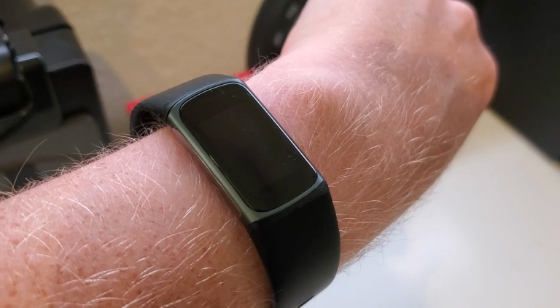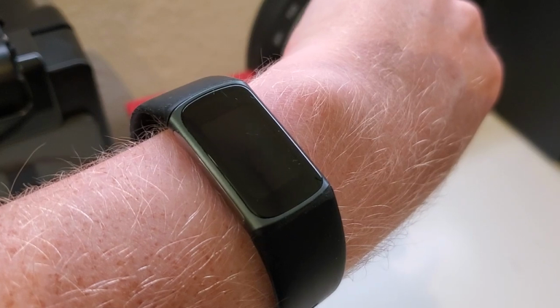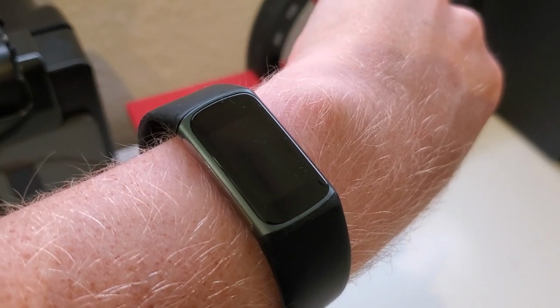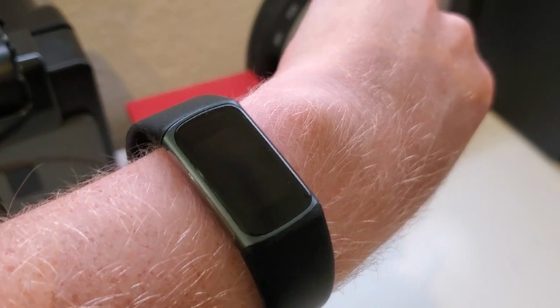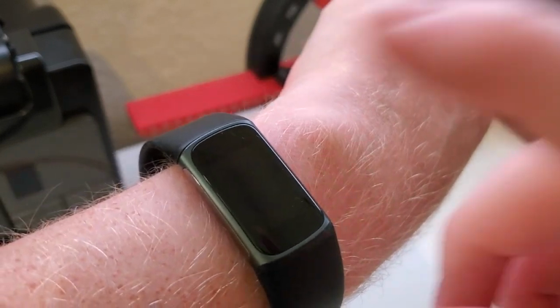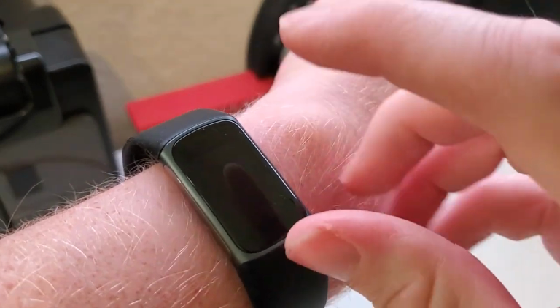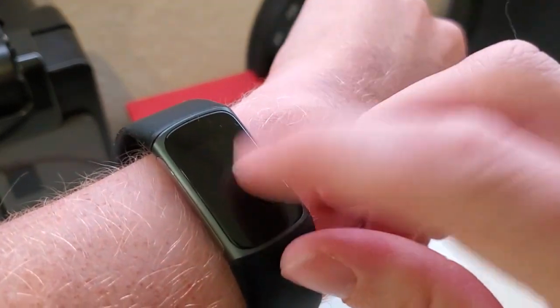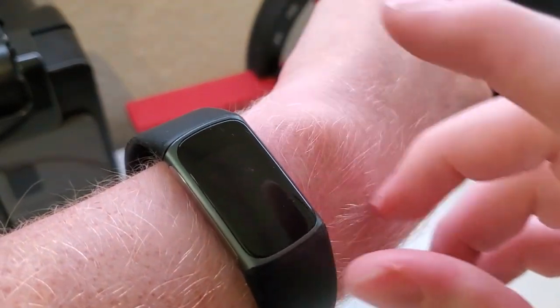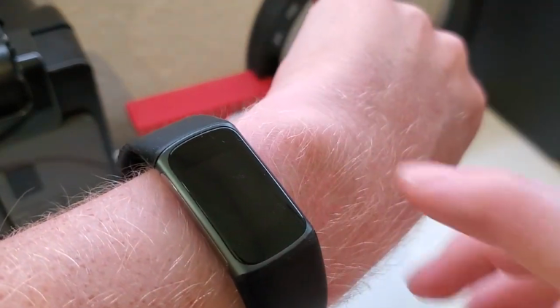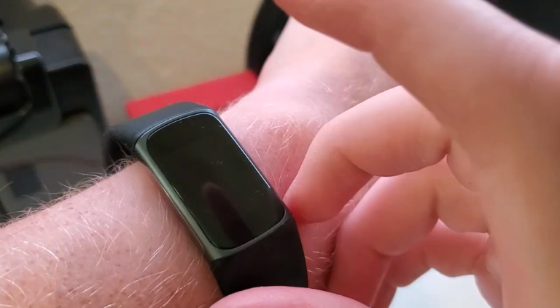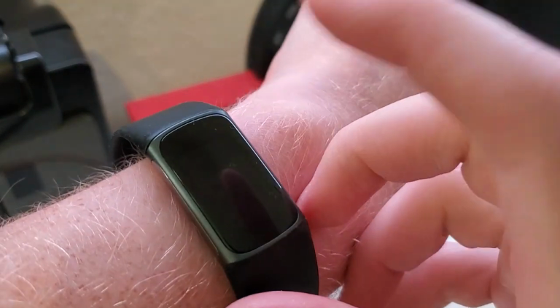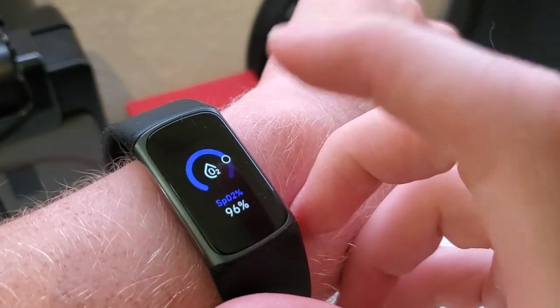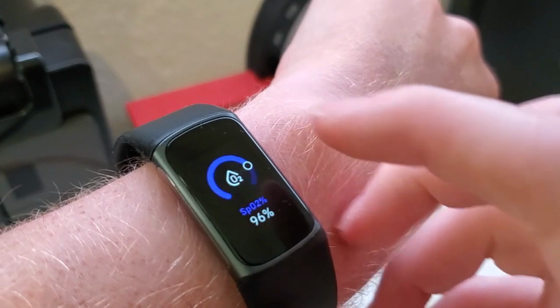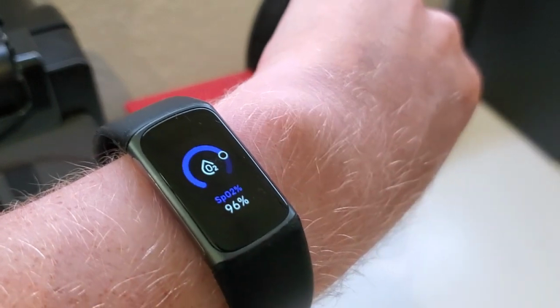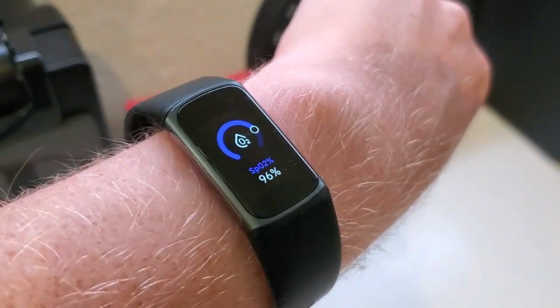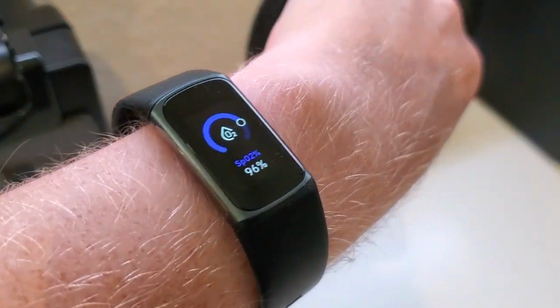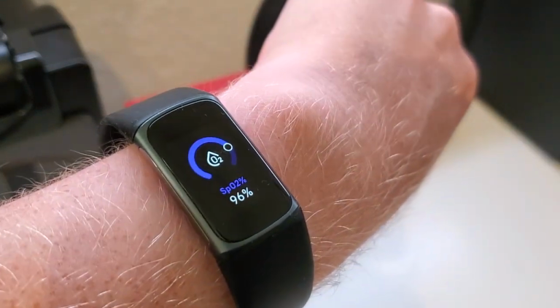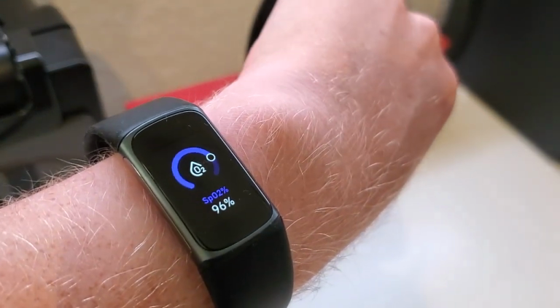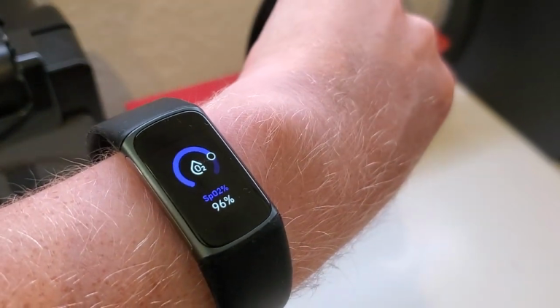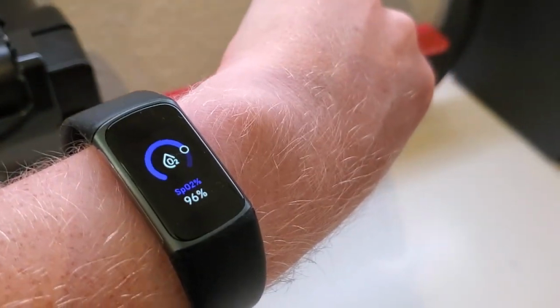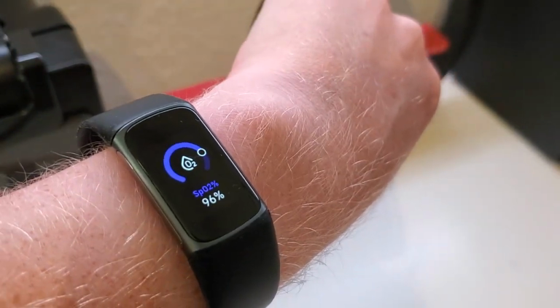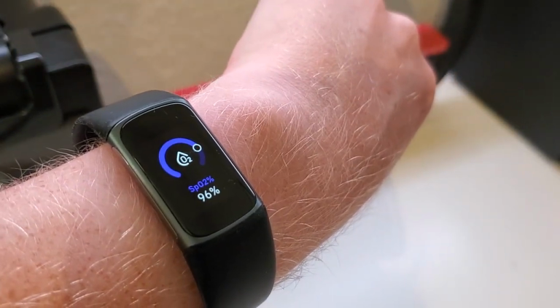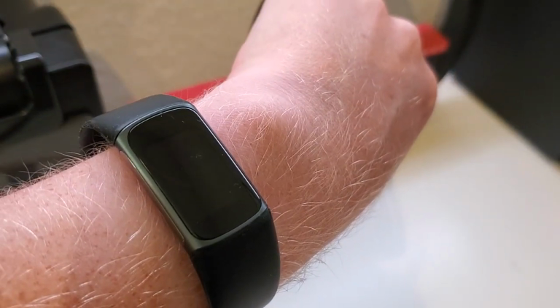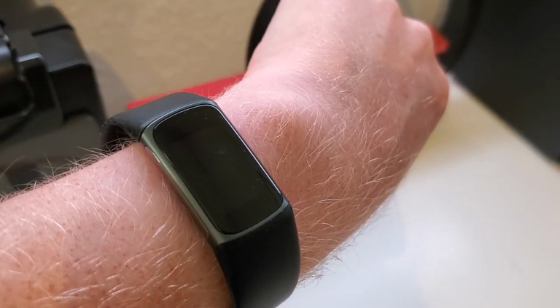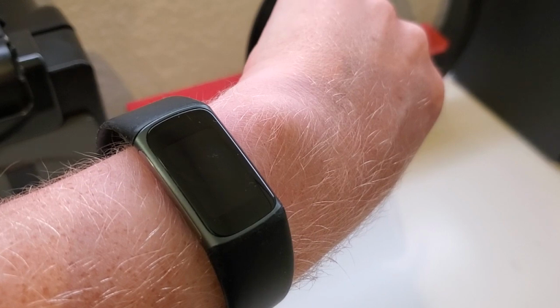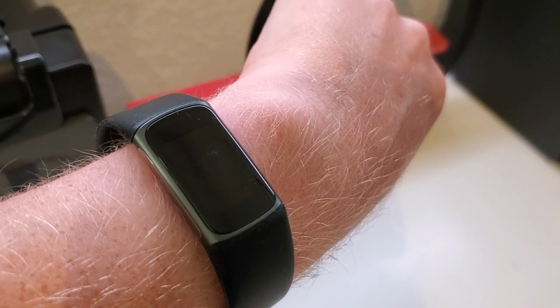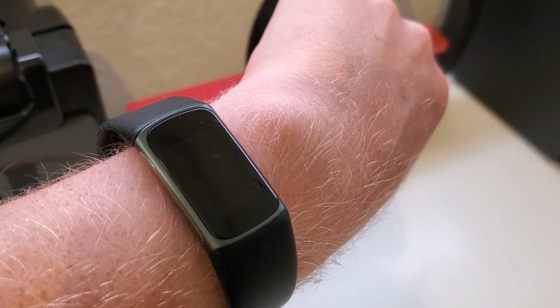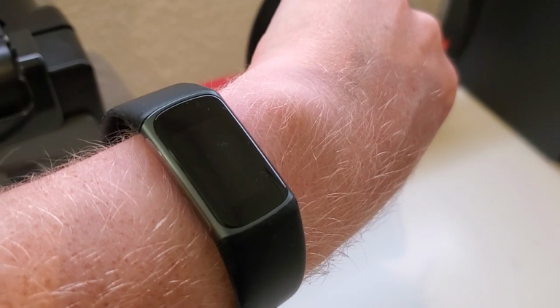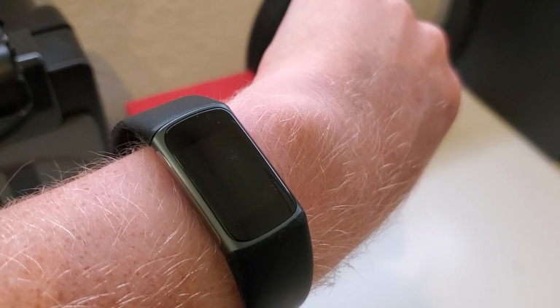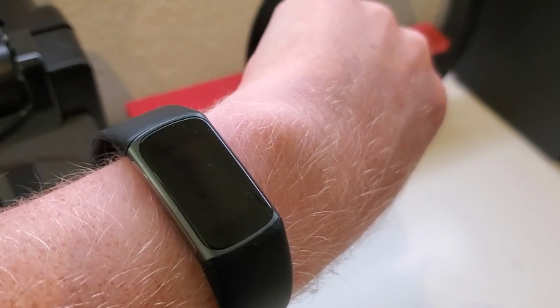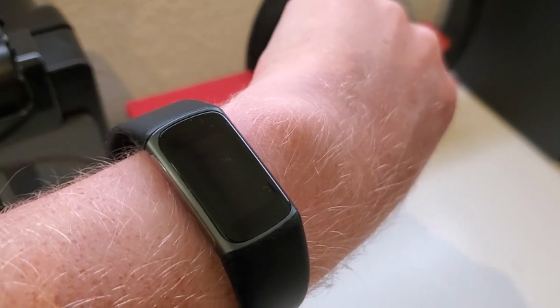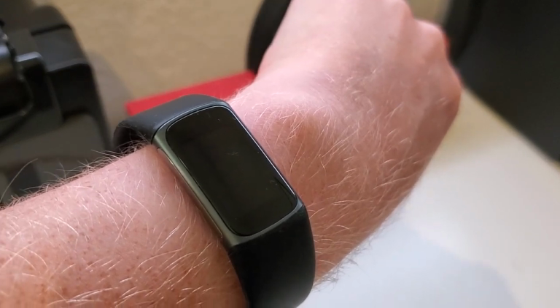The SpO2 app is installed by default in select countries. If it's not available in your country, you can go into the Fitbit app on your phone, go into the apps gallery, and install it. There are also some other places we can see this data.